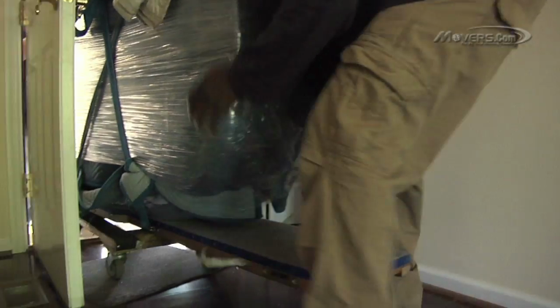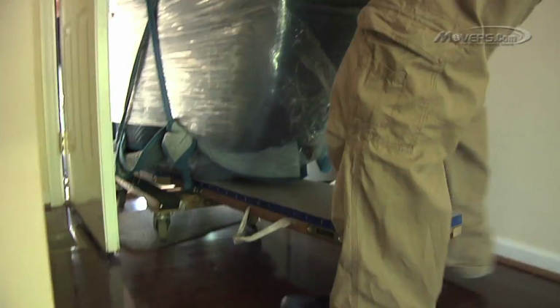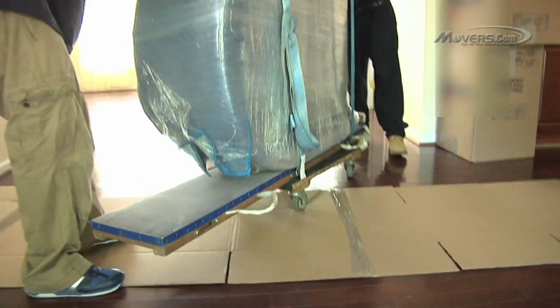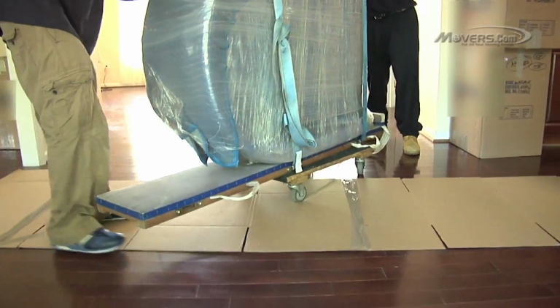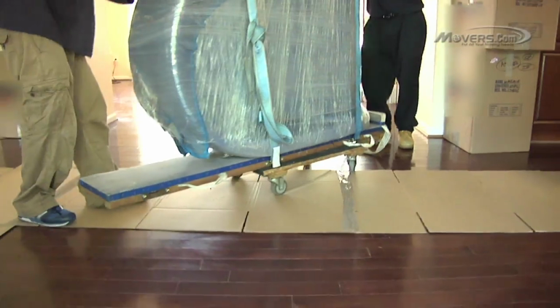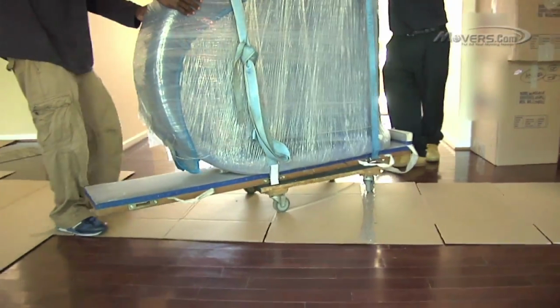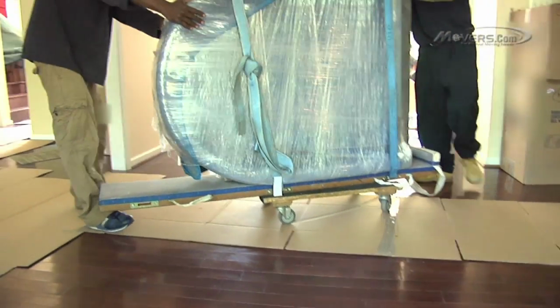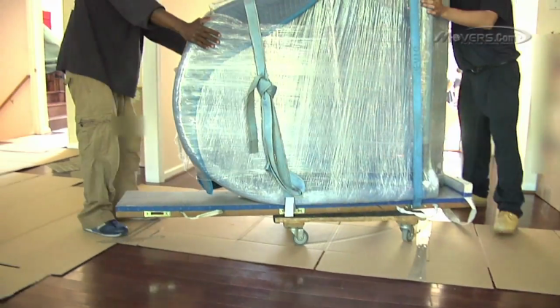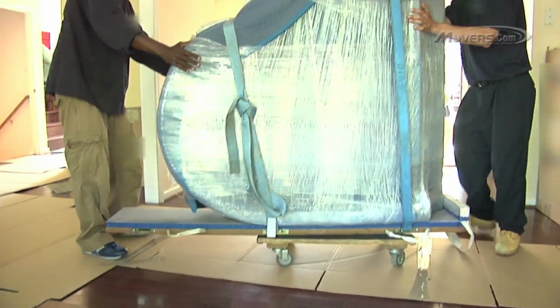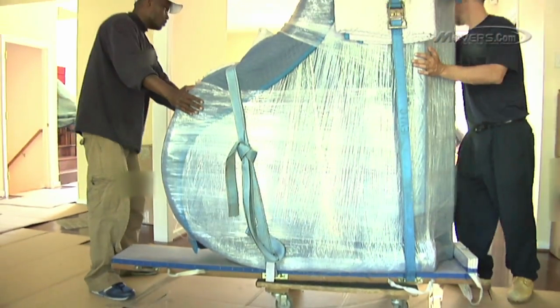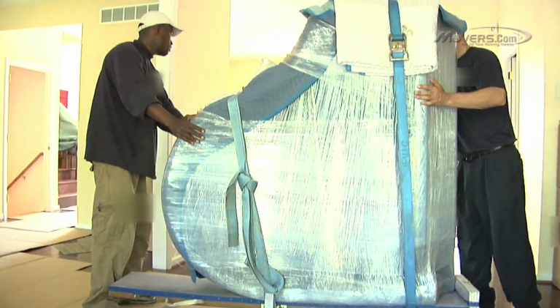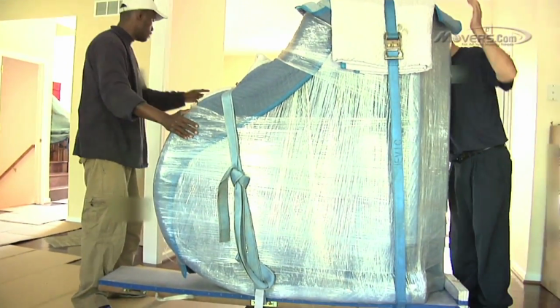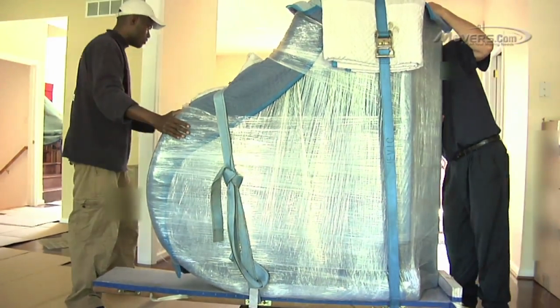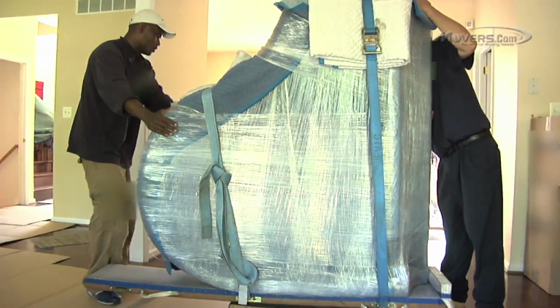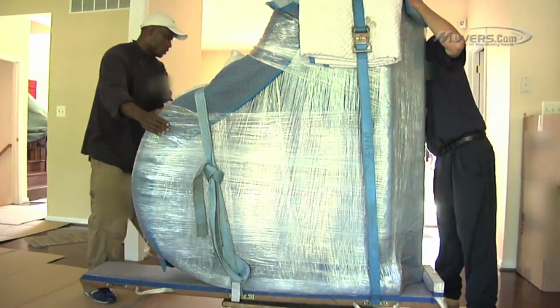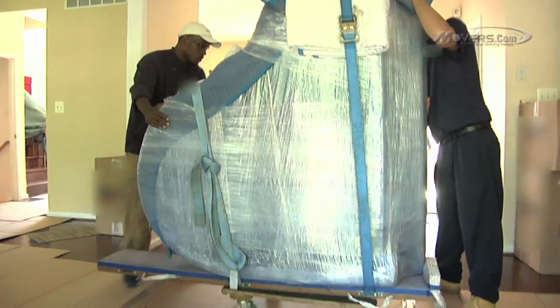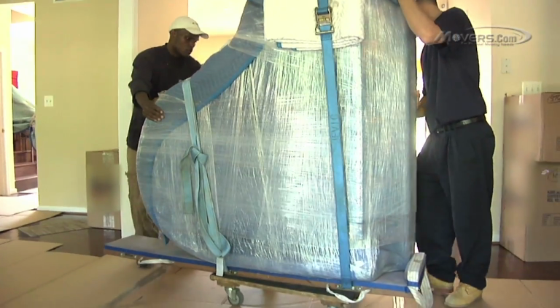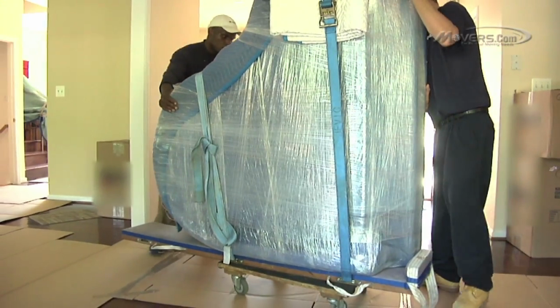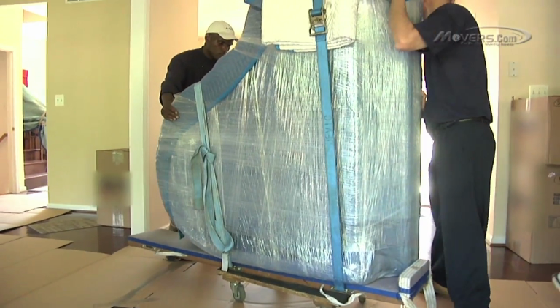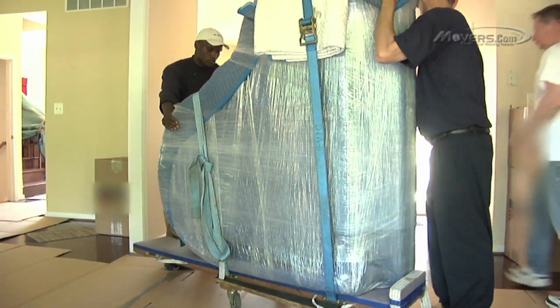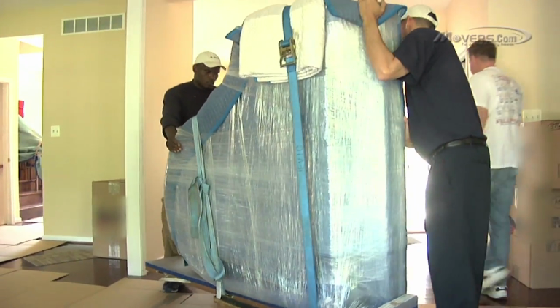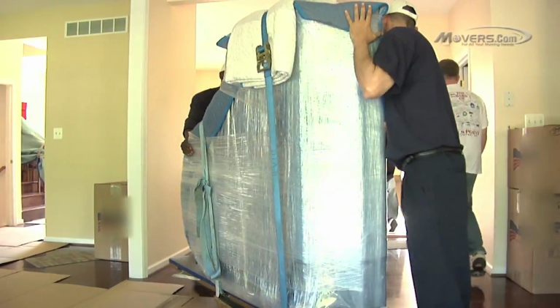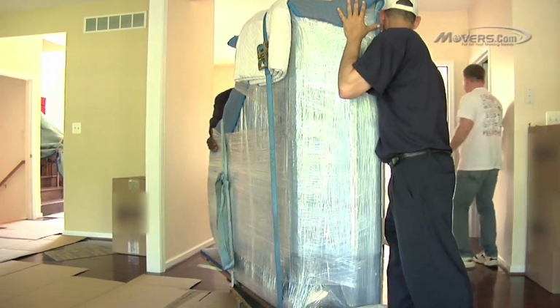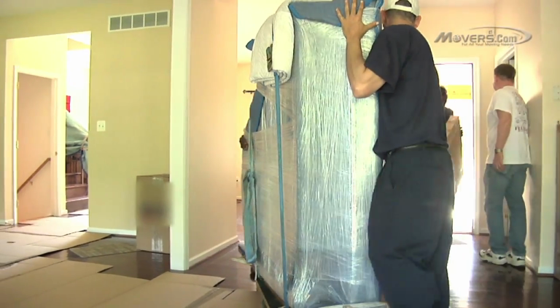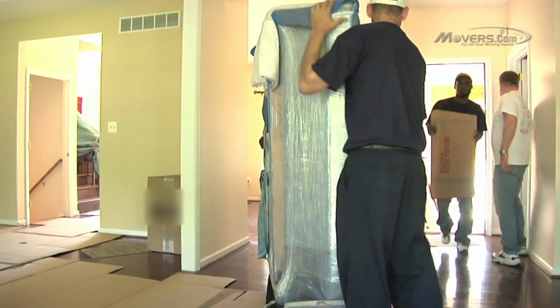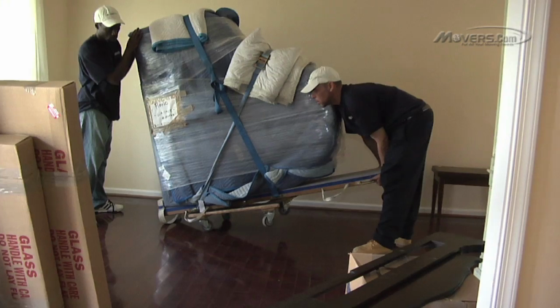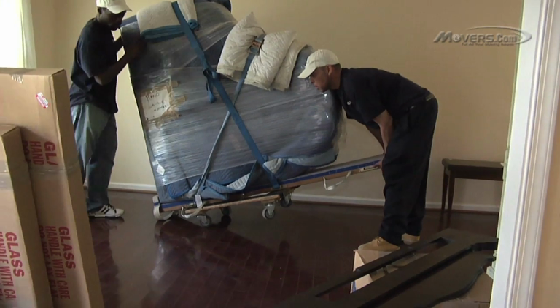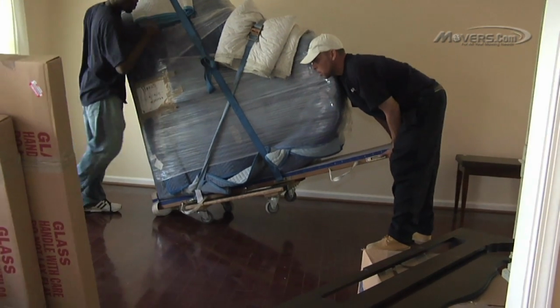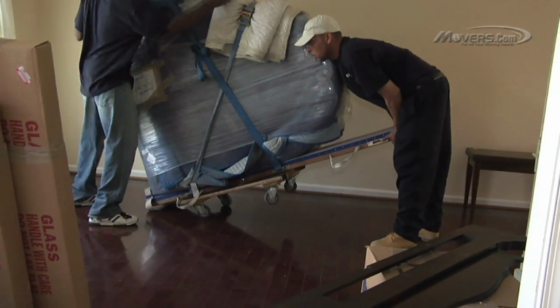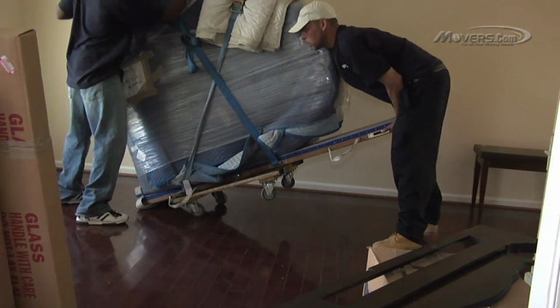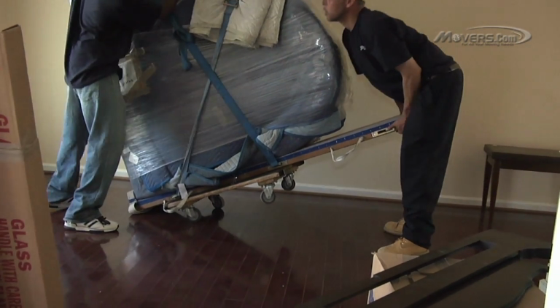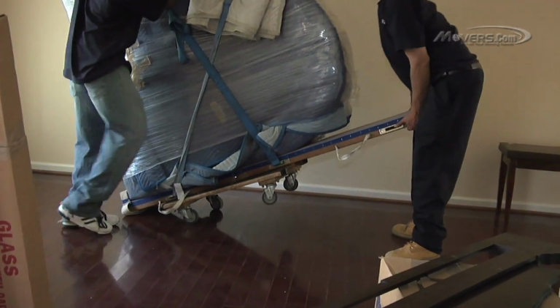At least two or three people should help roll the piano. To prevent damage to hardwood floors, it's a good idea to lay out some cardboard before bringing the piano in. It's best to set up the piano as close as possible to where it will be kept, so it won't need to be moved around after it's set up.